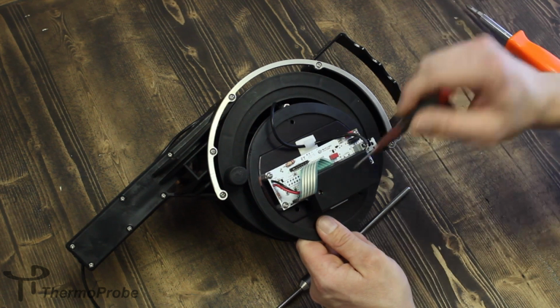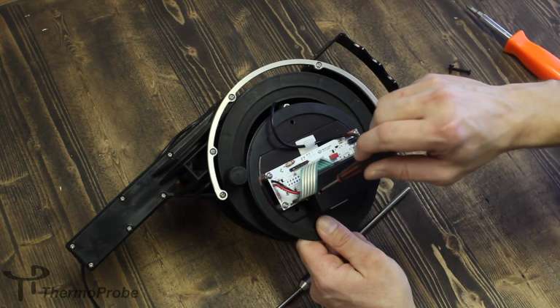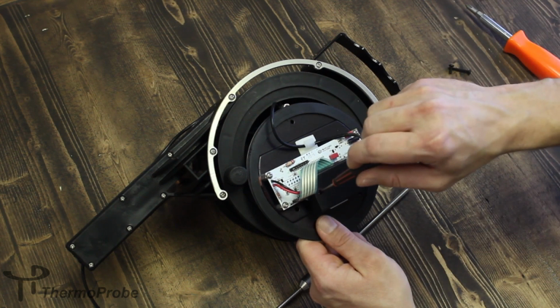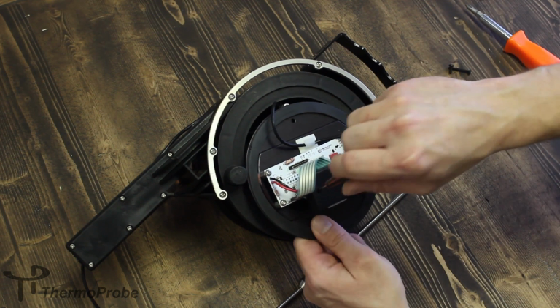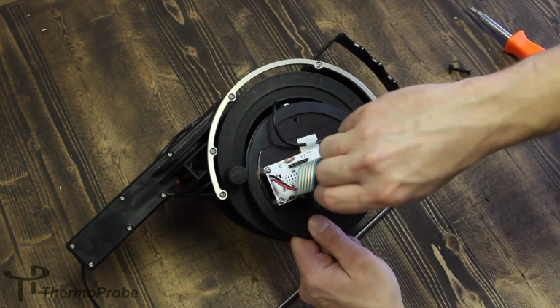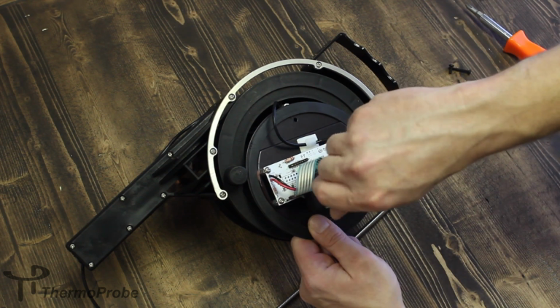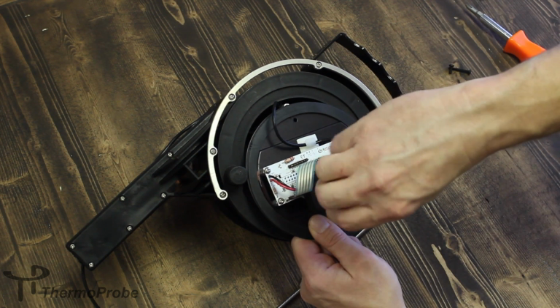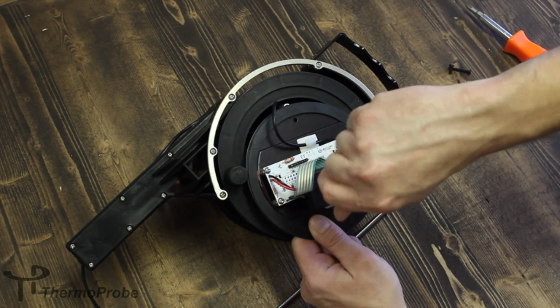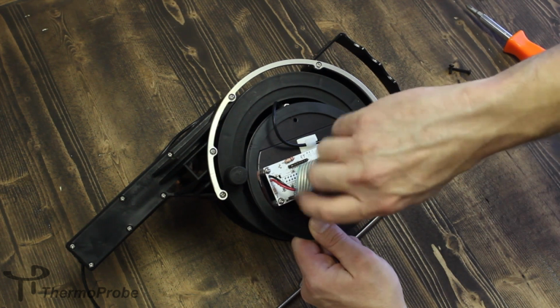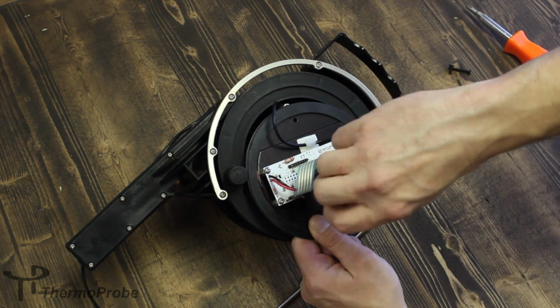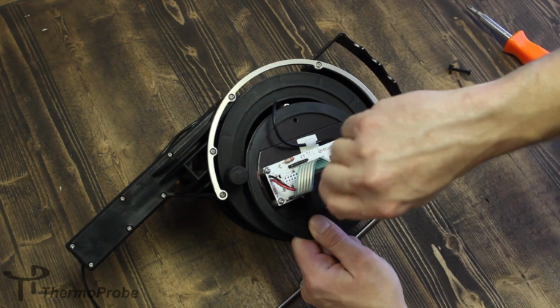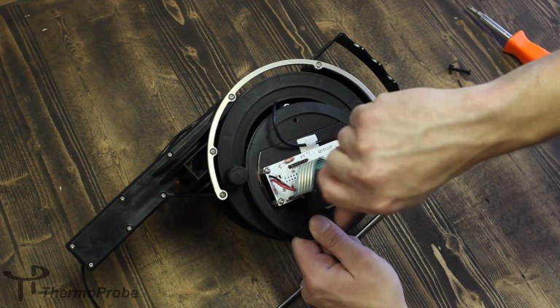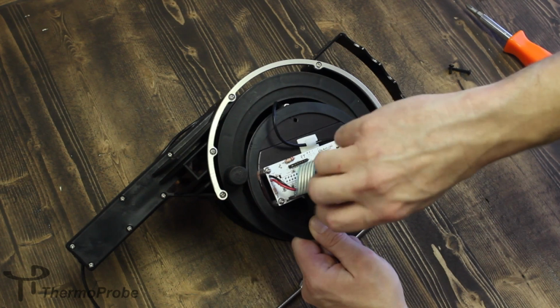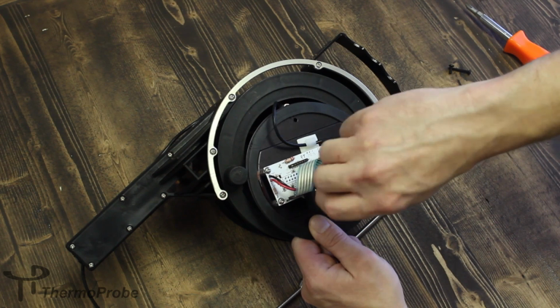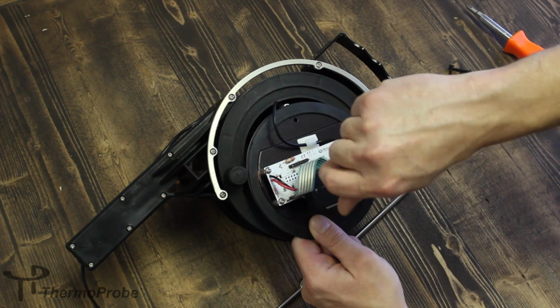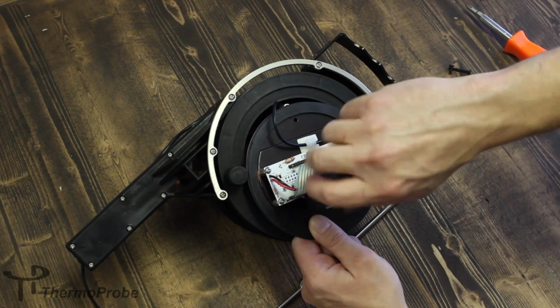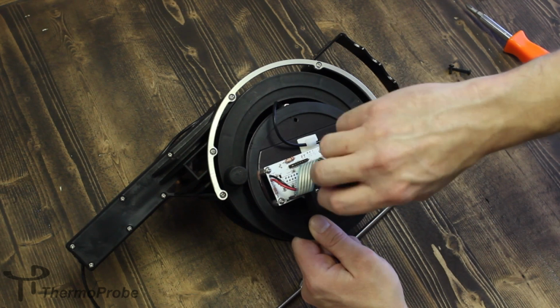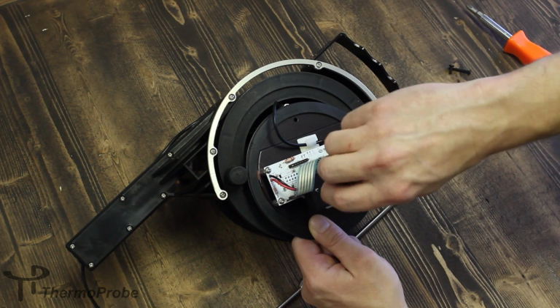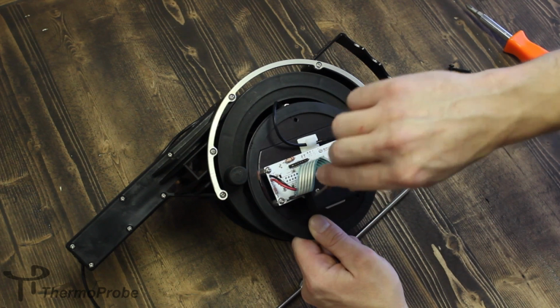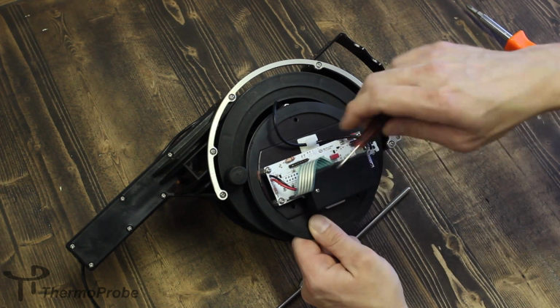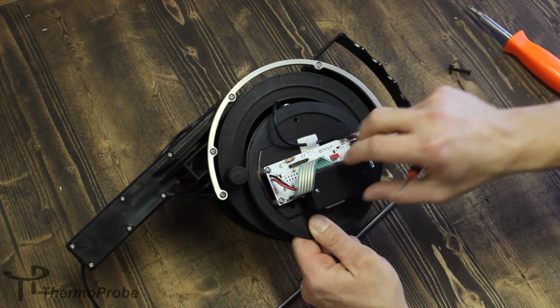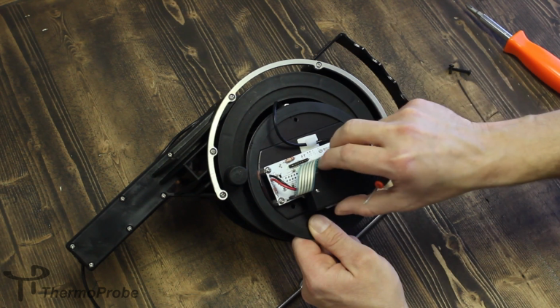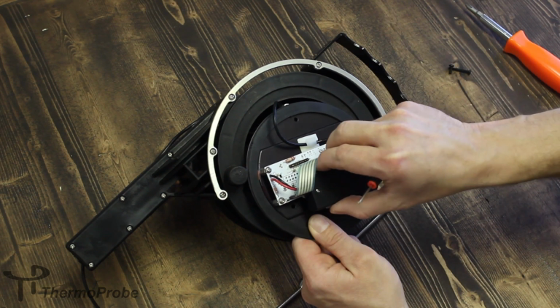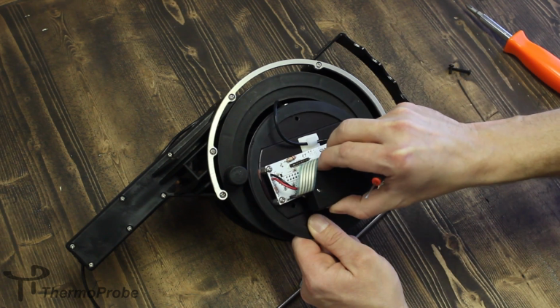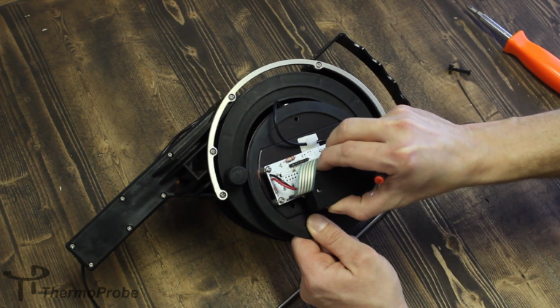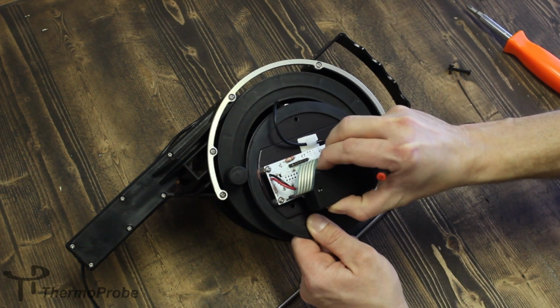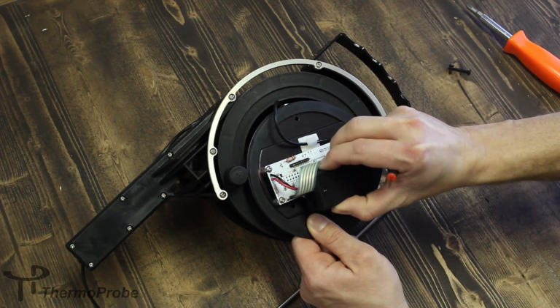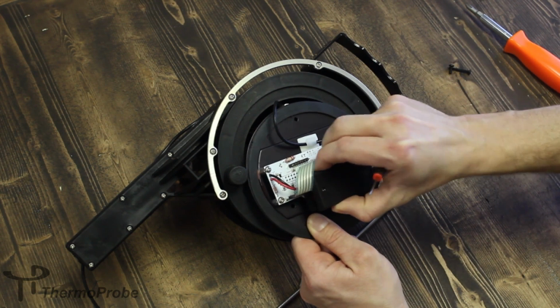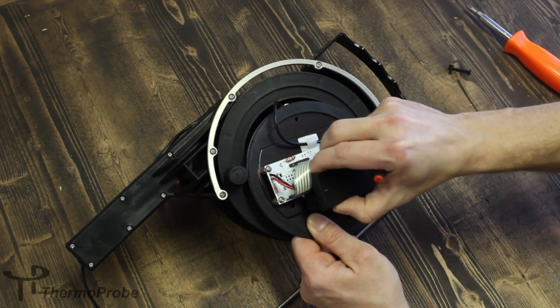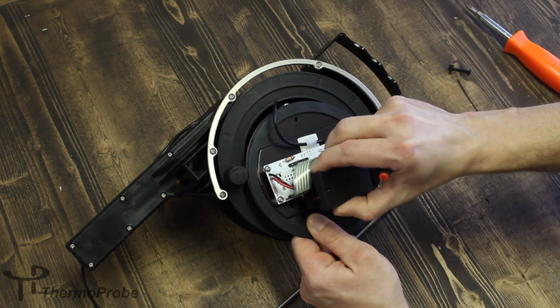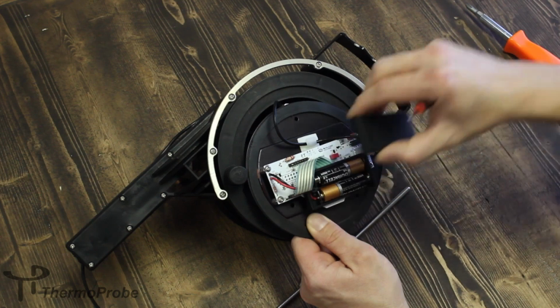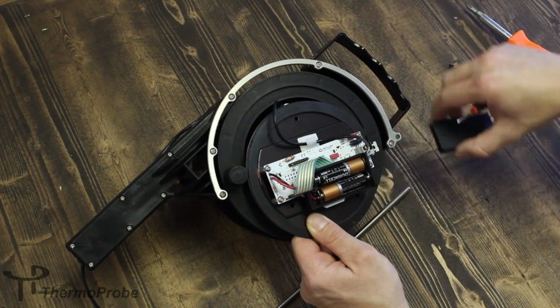Remove the small screw on the battery housing. Be careful not to lose your small screw, and remove the cover.